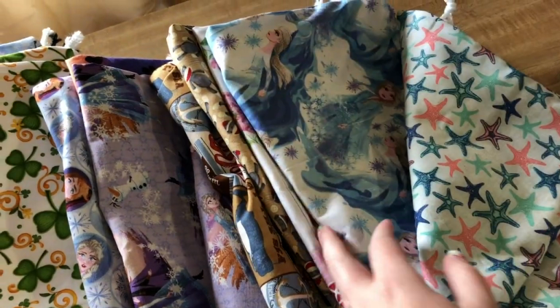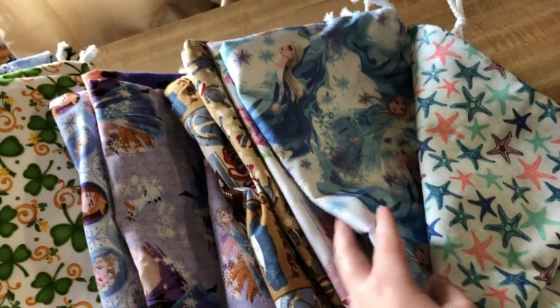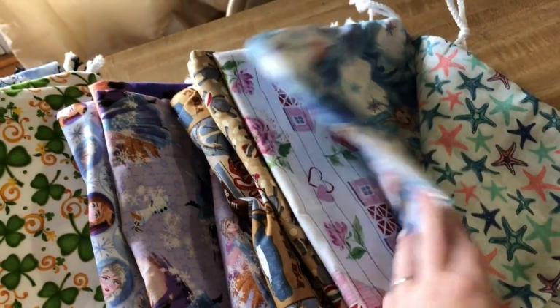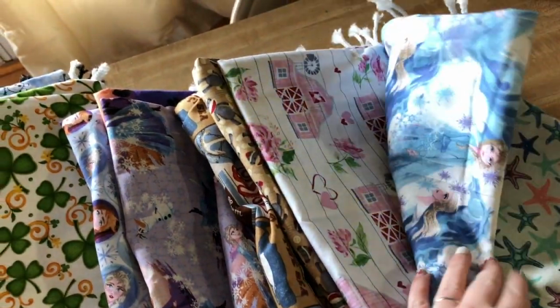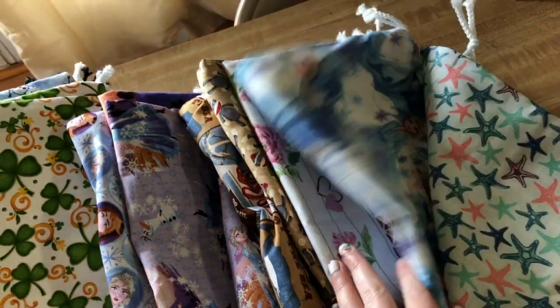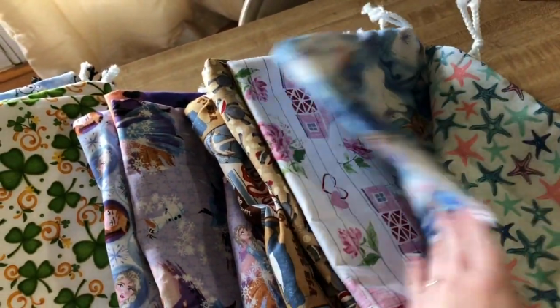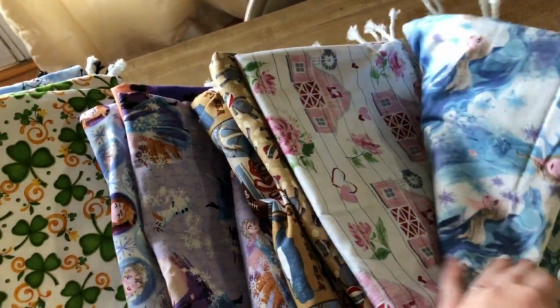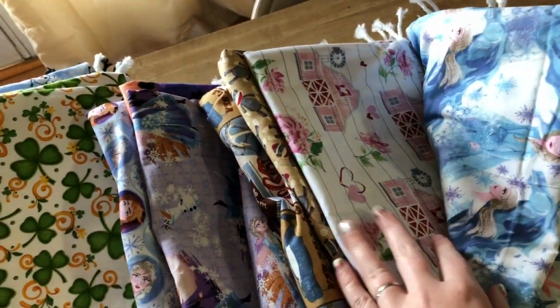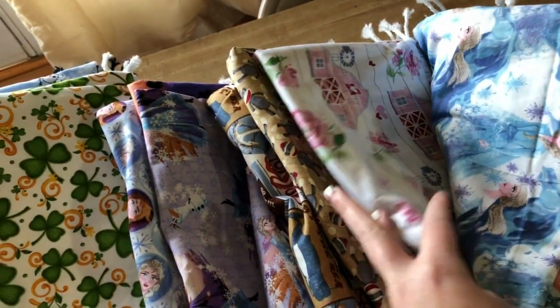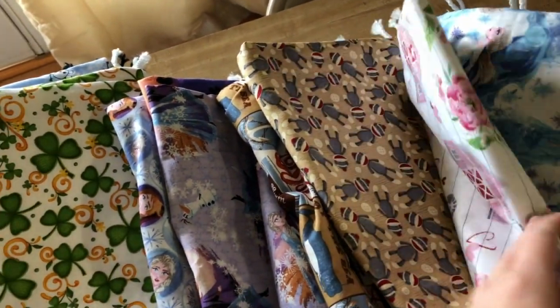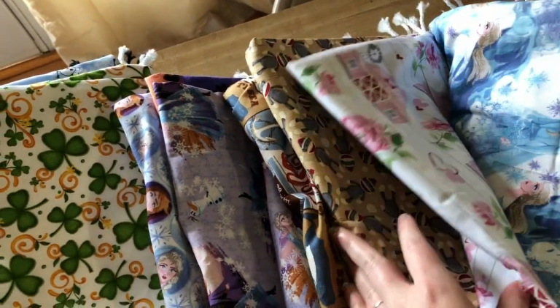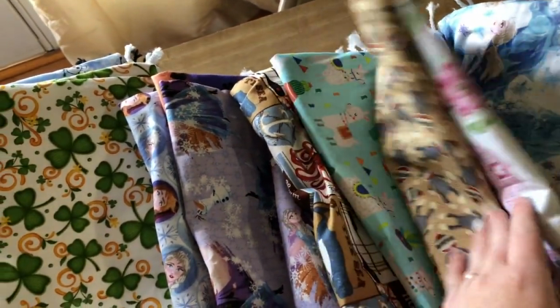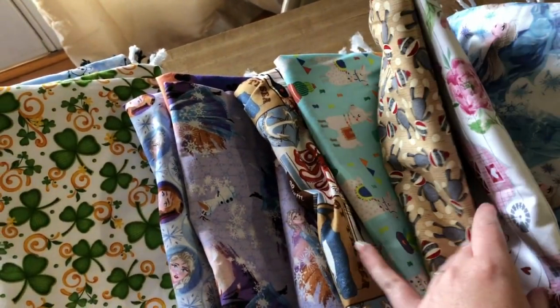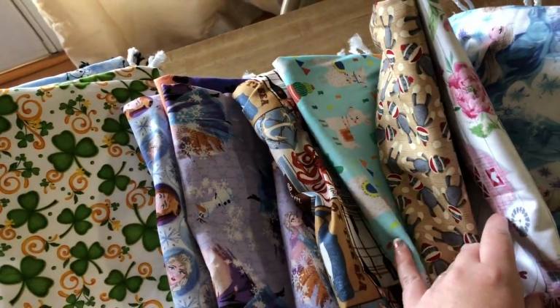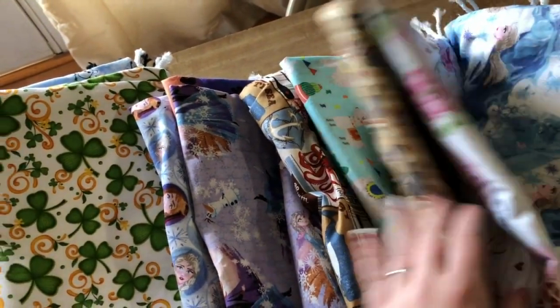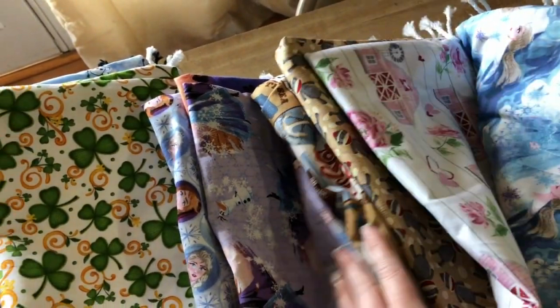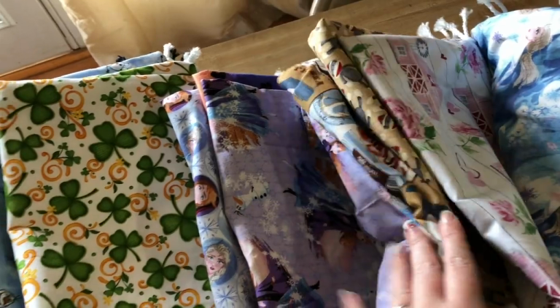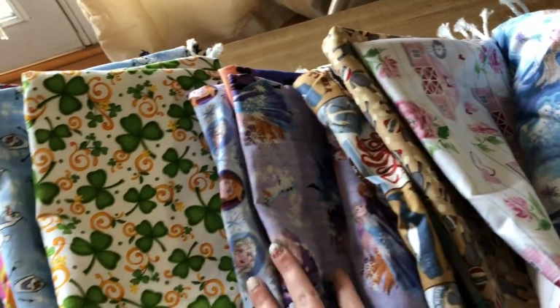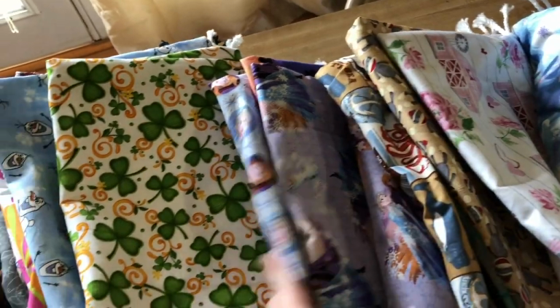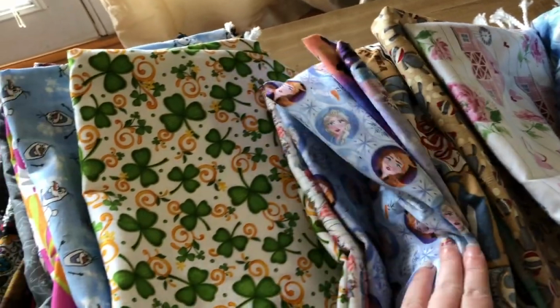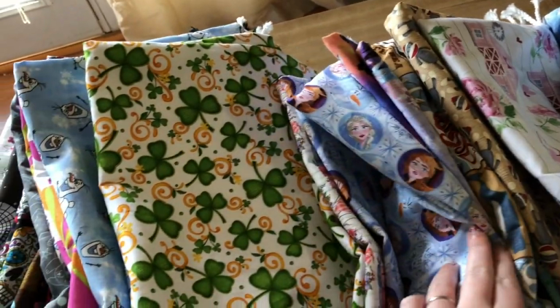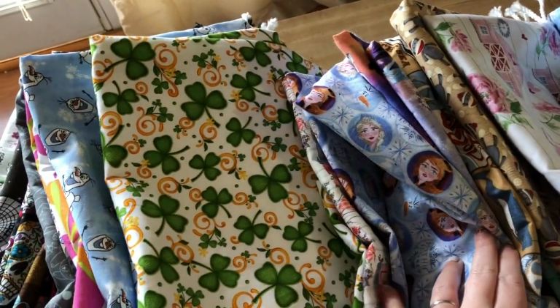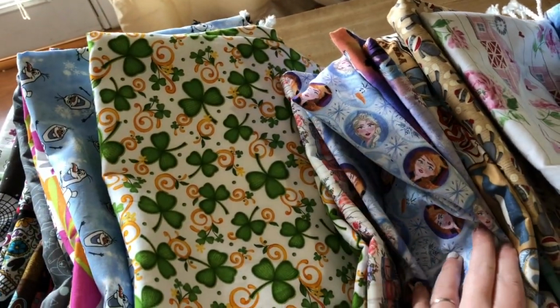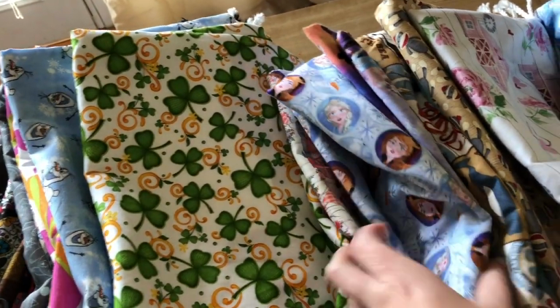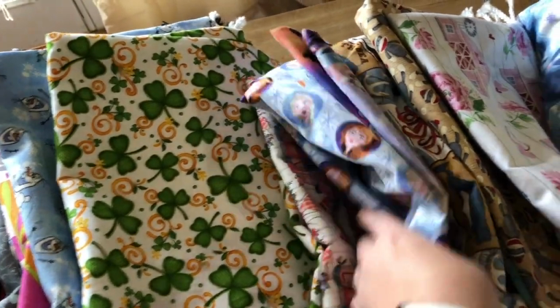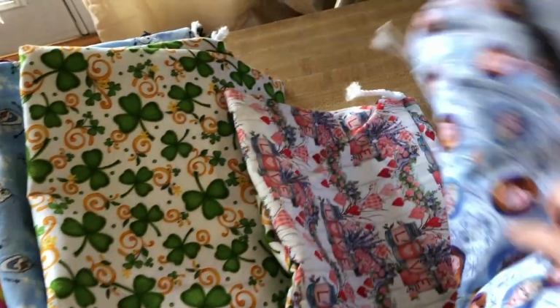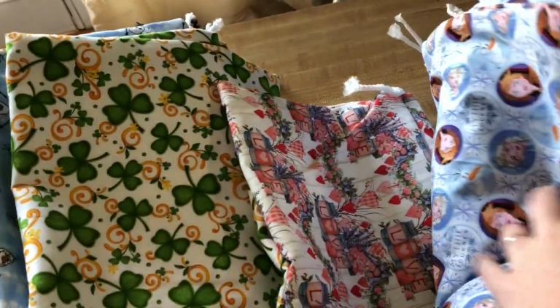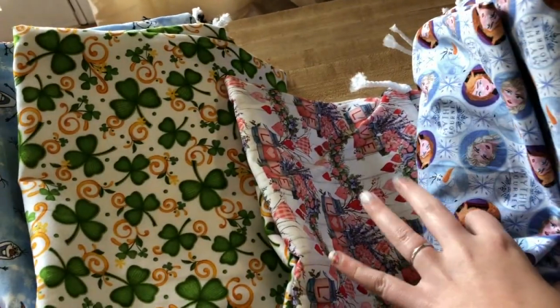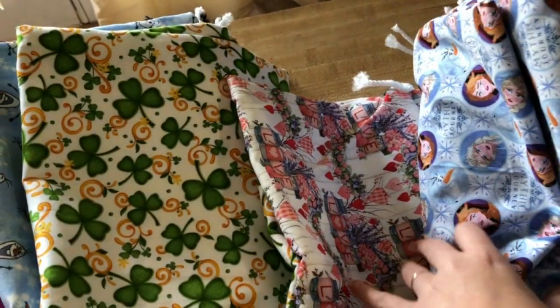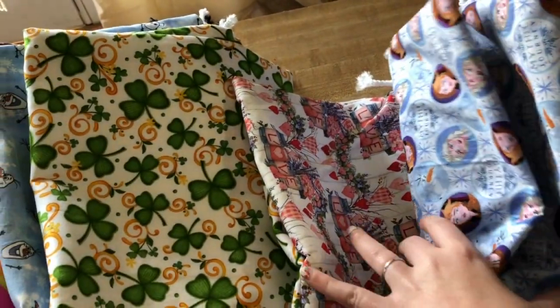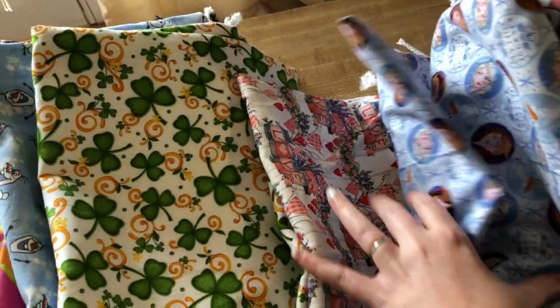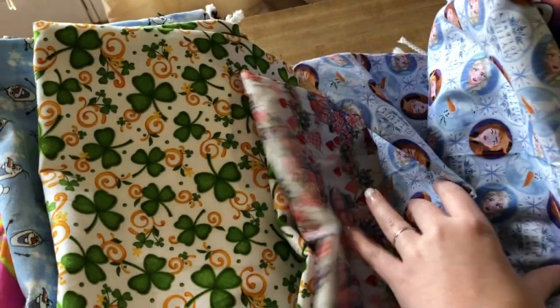Starfish, some frozen themed ones, a cute barn, sock monkeys, llamas, some more frozen, cute love ones.